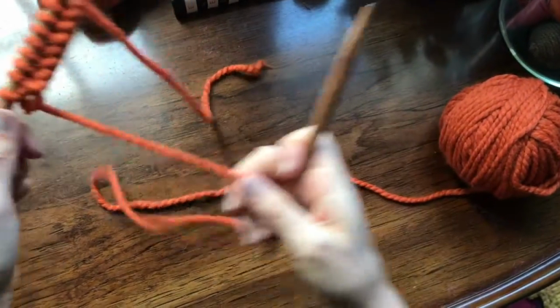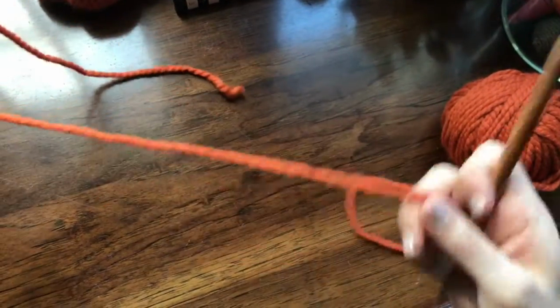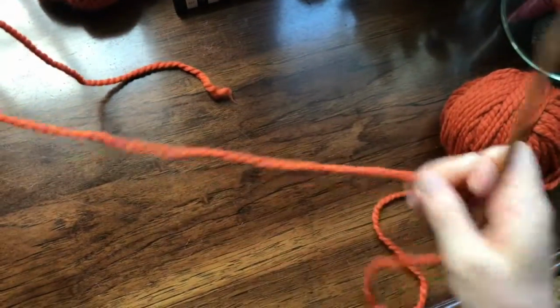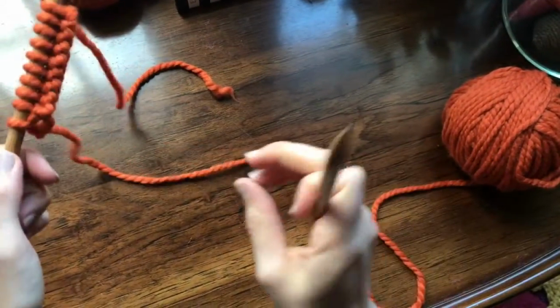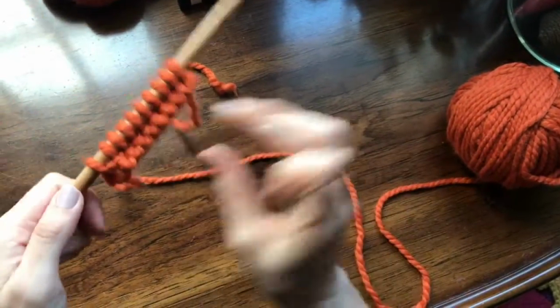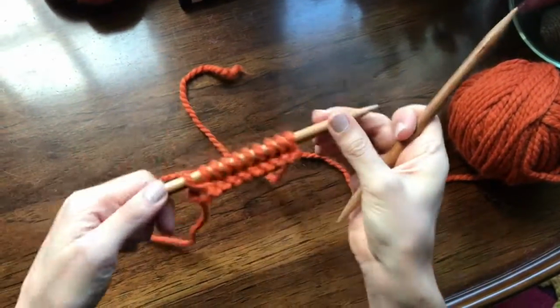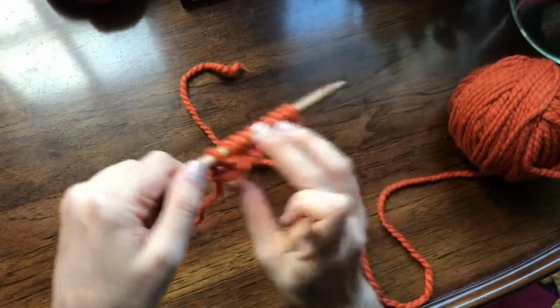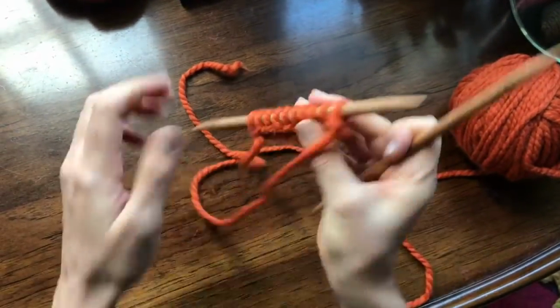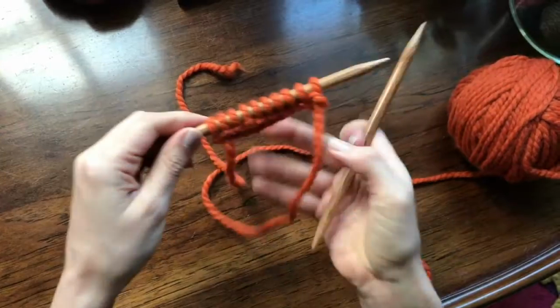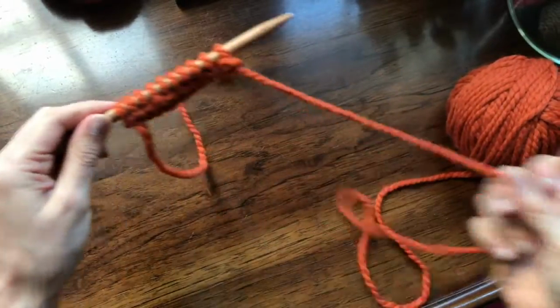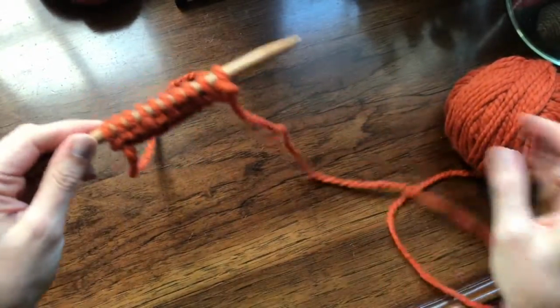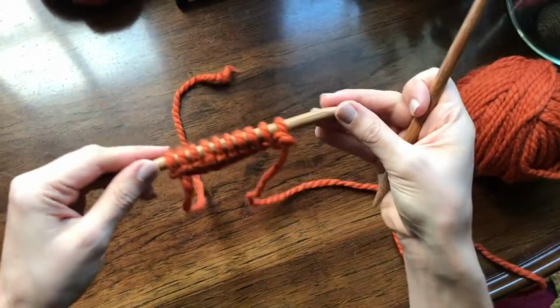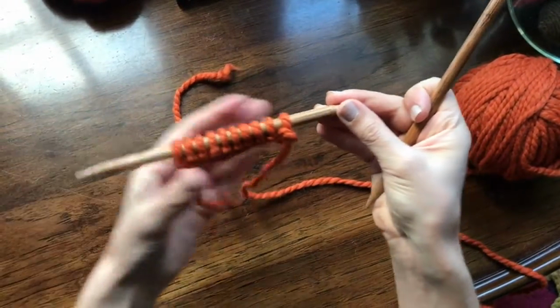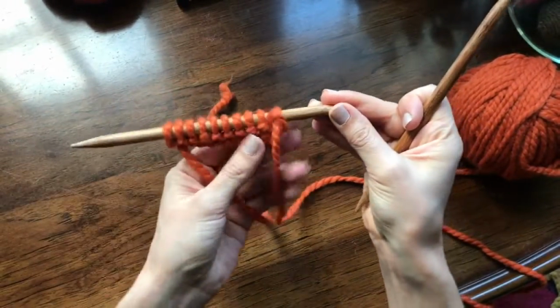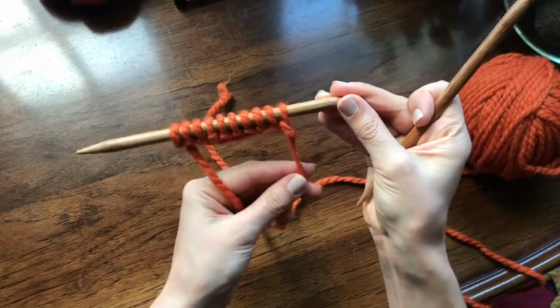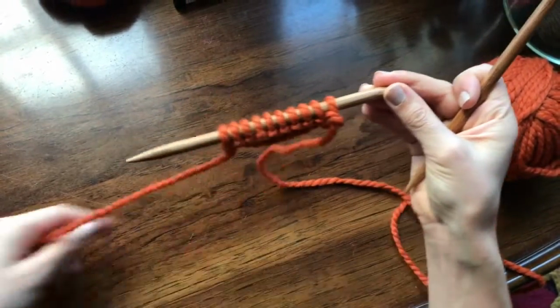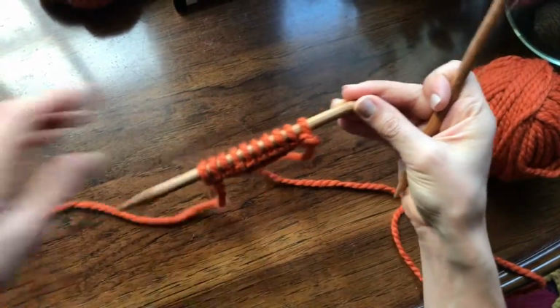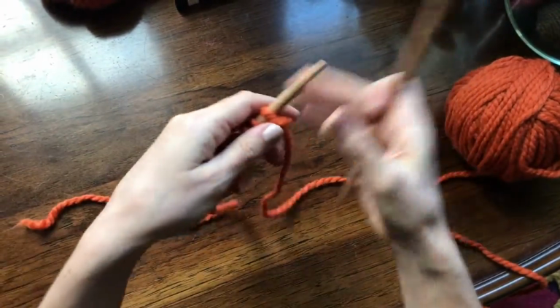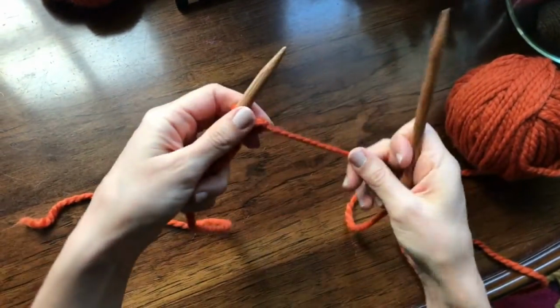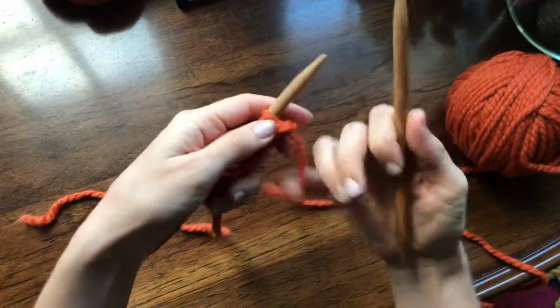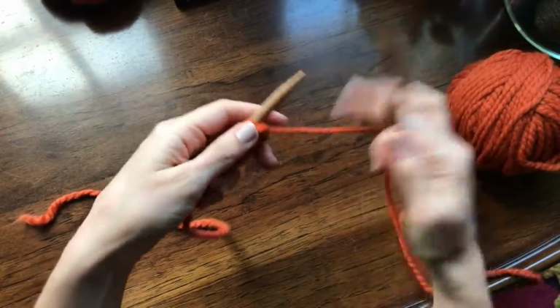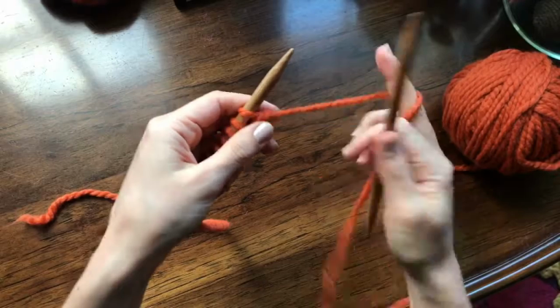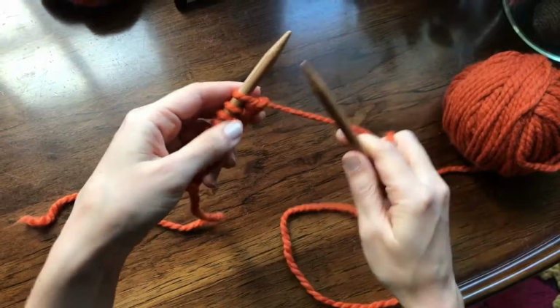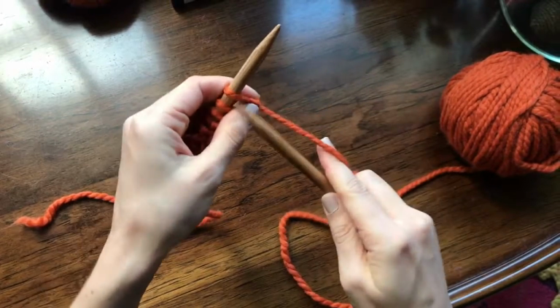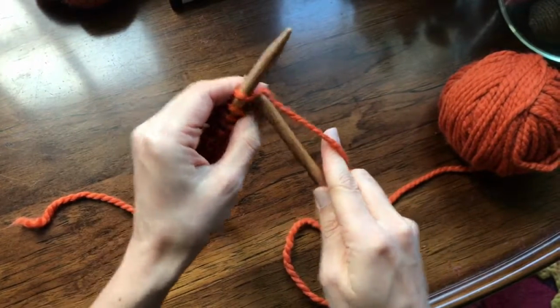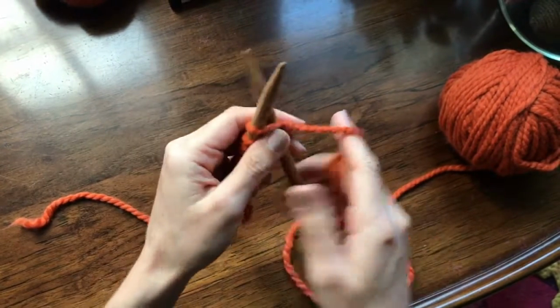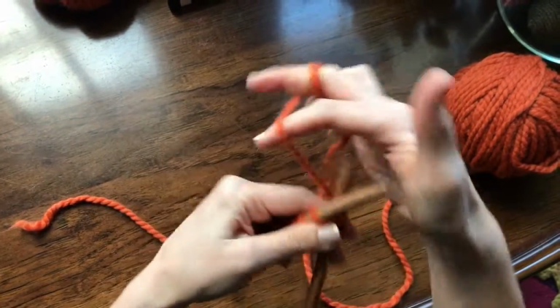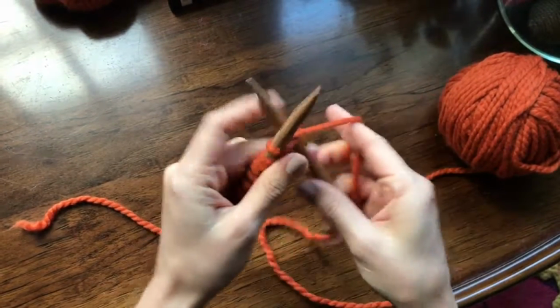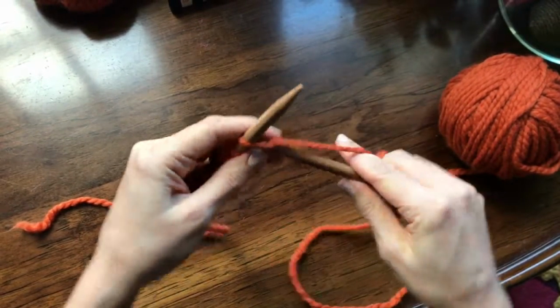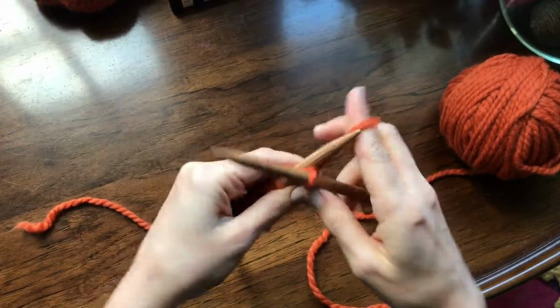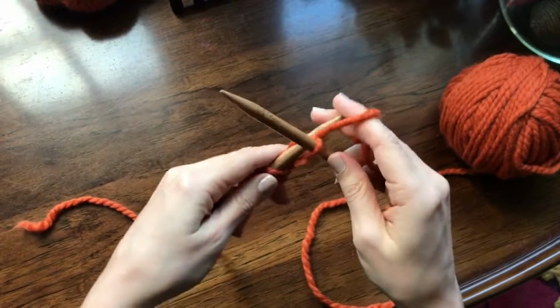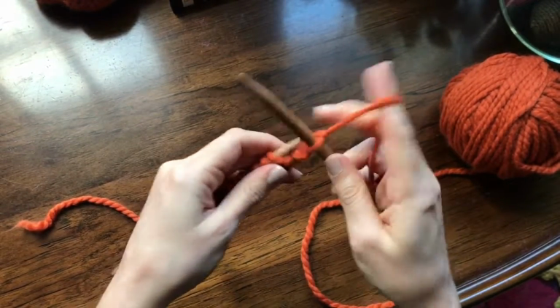Here's the tail end of my yarn, and this is my working yarn that is attached to the ball of yarn. To start knitting, I'm going to turn my work around and knit all the stitches on this row.